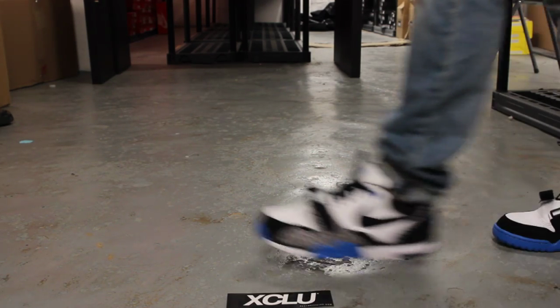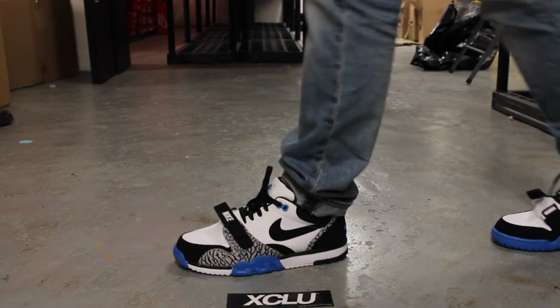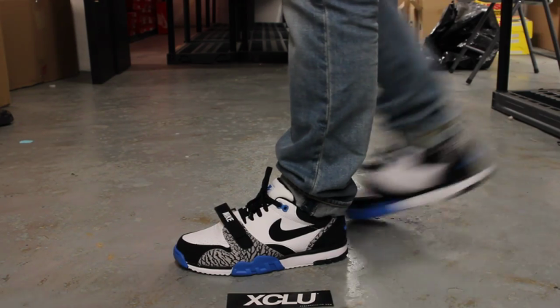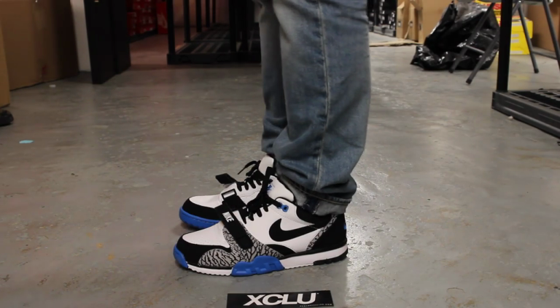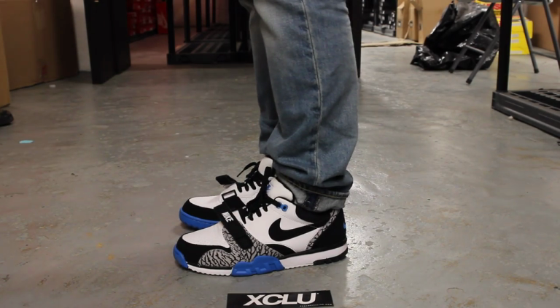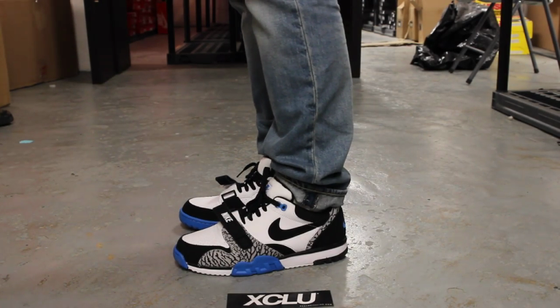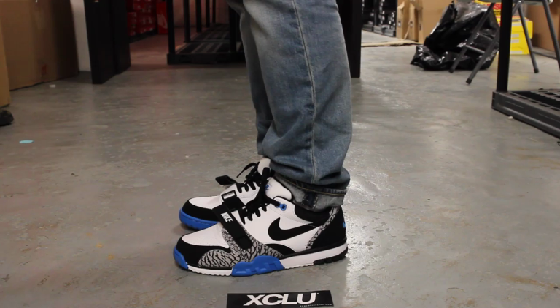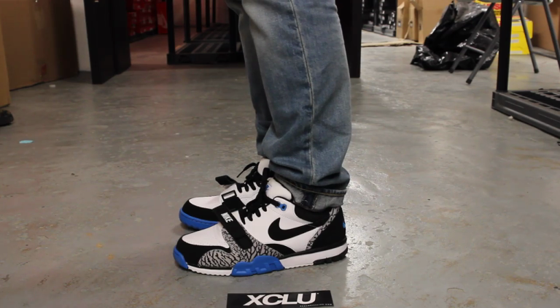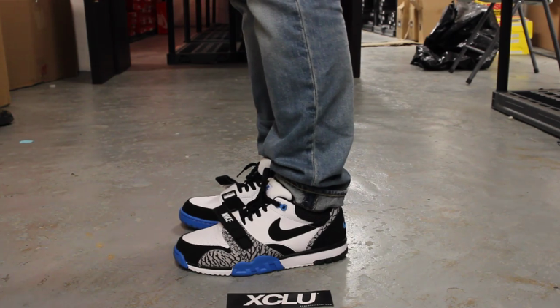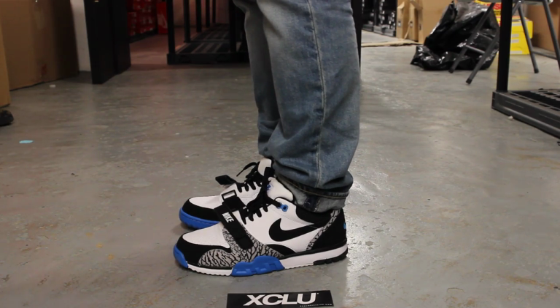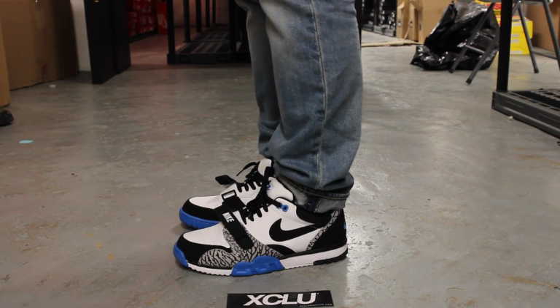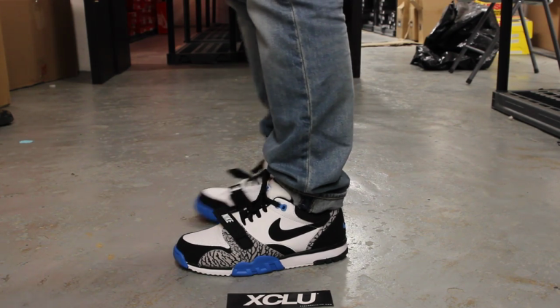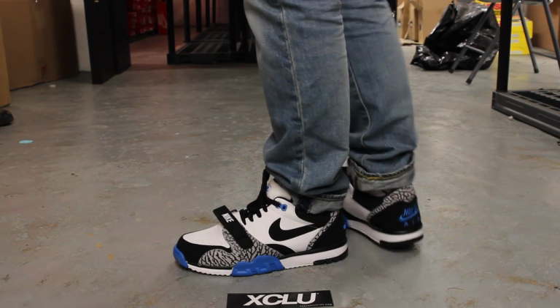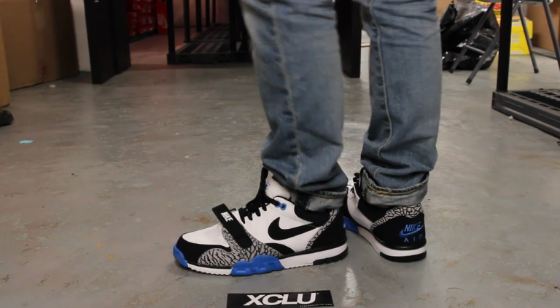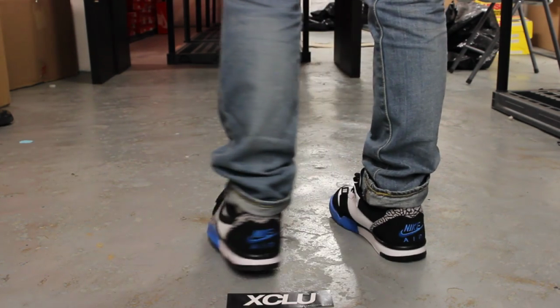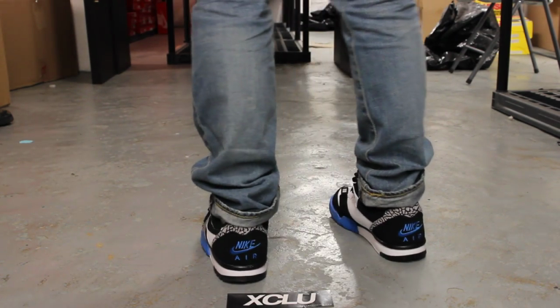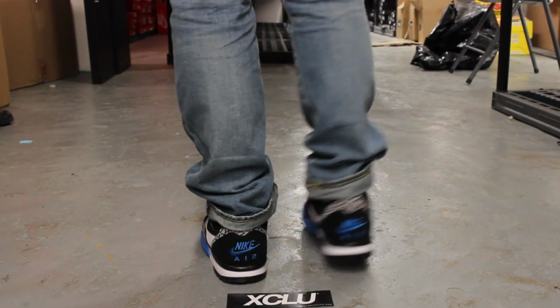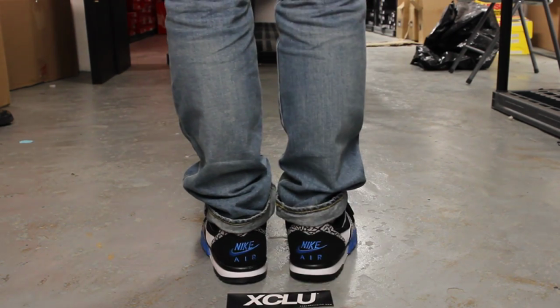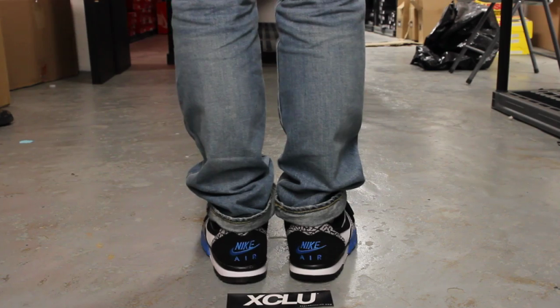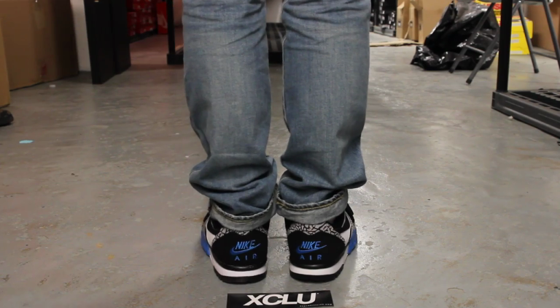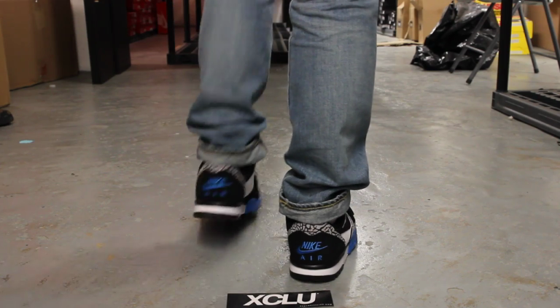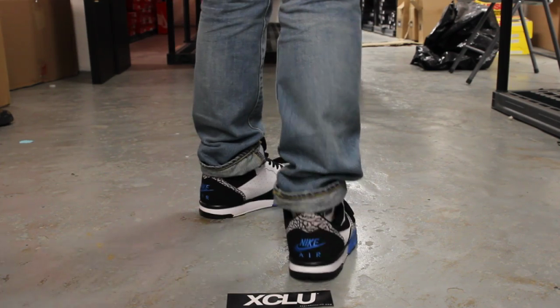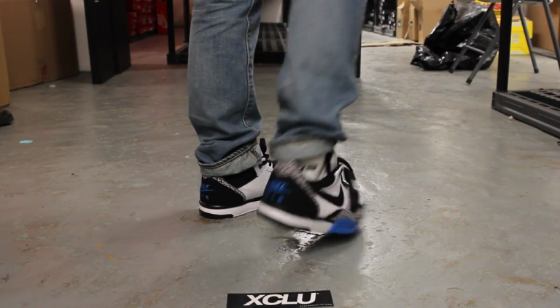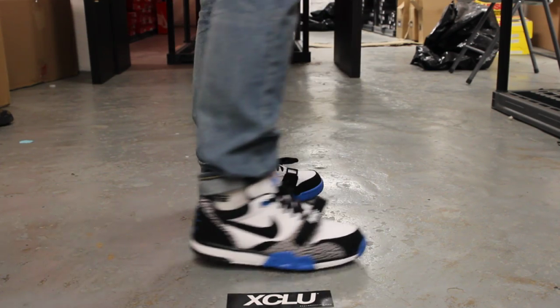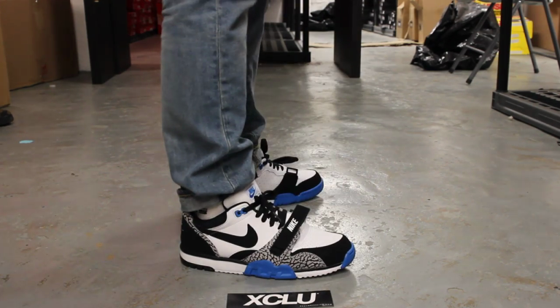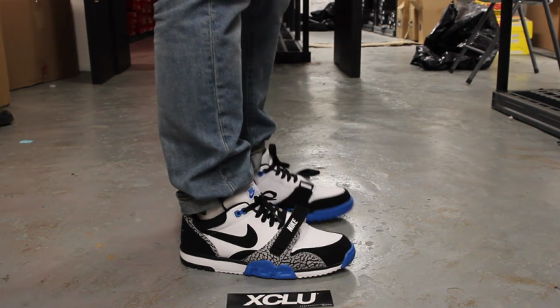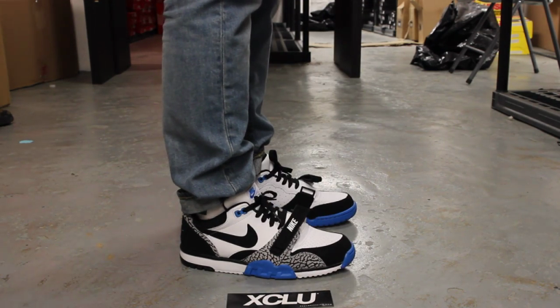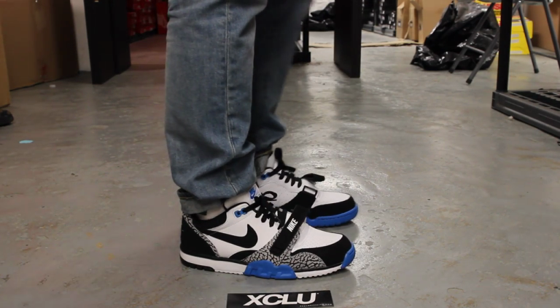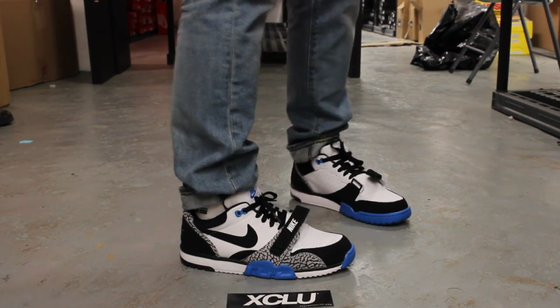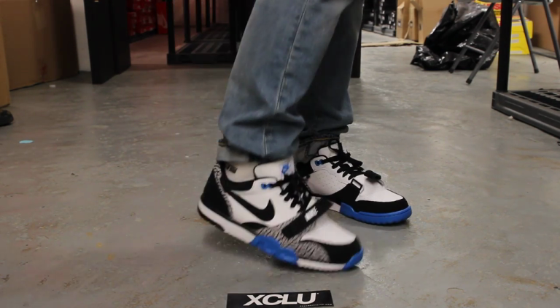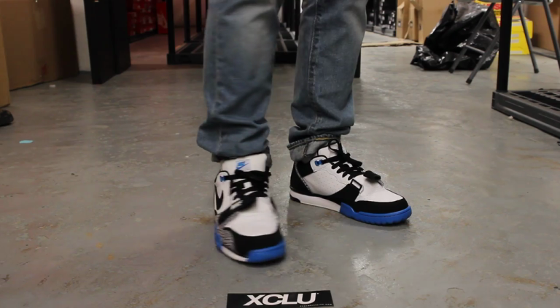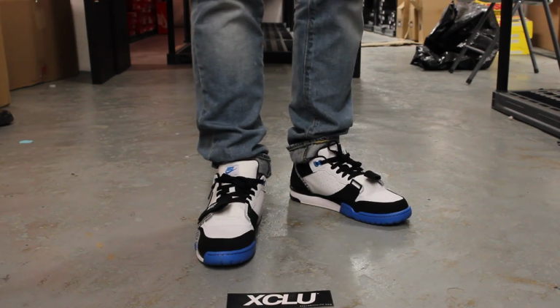Alright guys, so this is what the Air Trainer 1 Lowe's in the HyperCobalt colorway looks like on feet. We did do an unboxing video of the shoes, so if you haven't checked that out, you can go check that out first. We are filming in HD, it's 1080p to get a better look at the shoe.